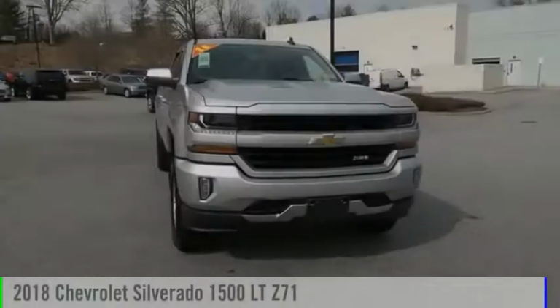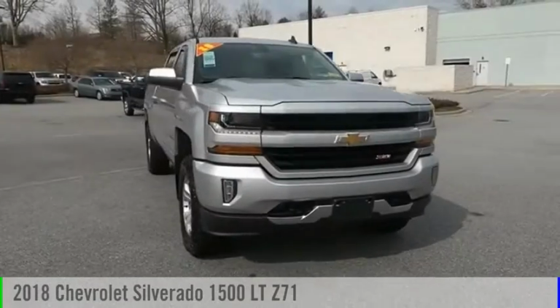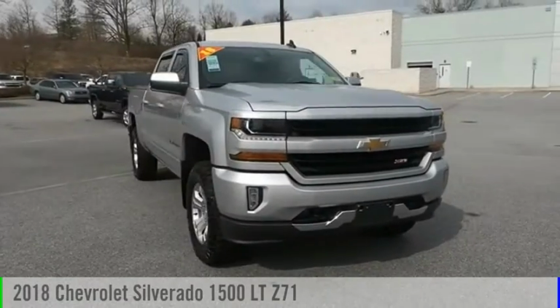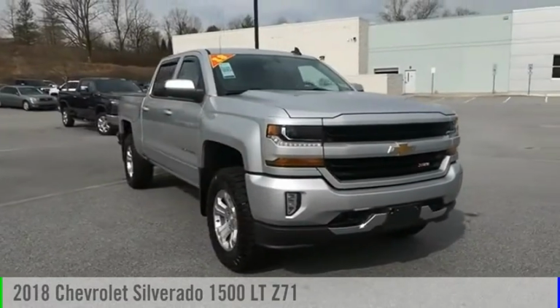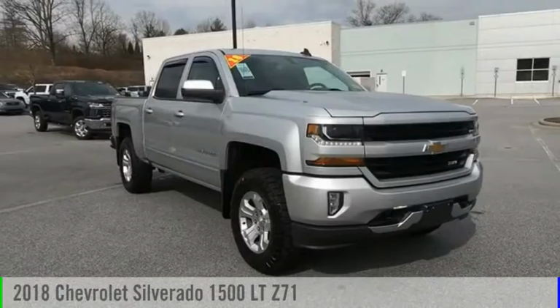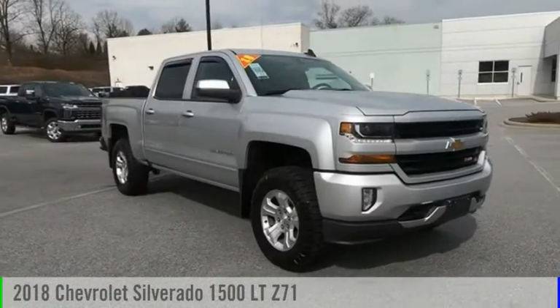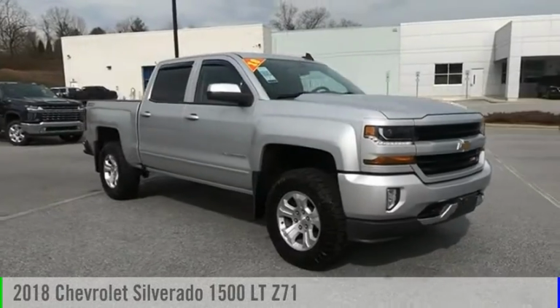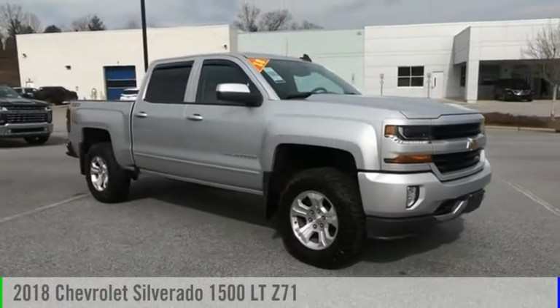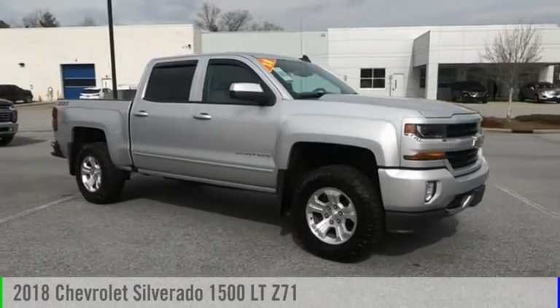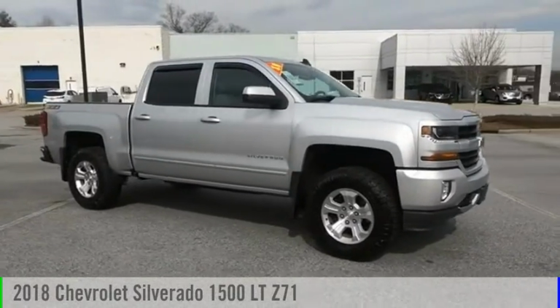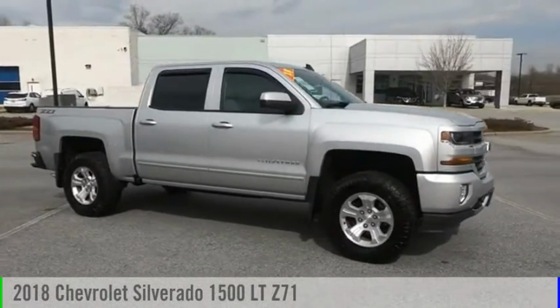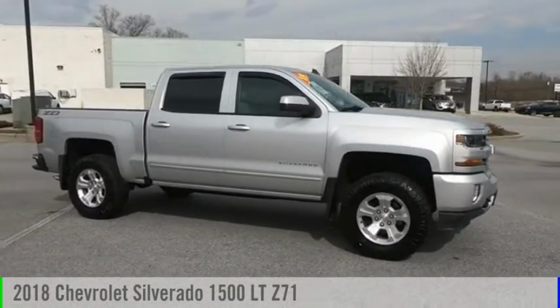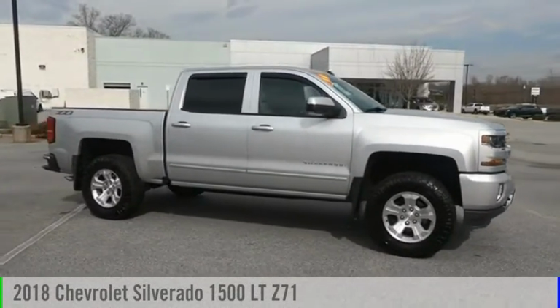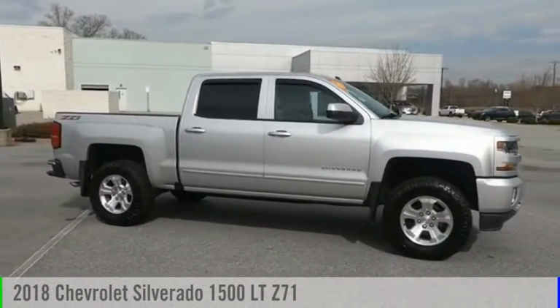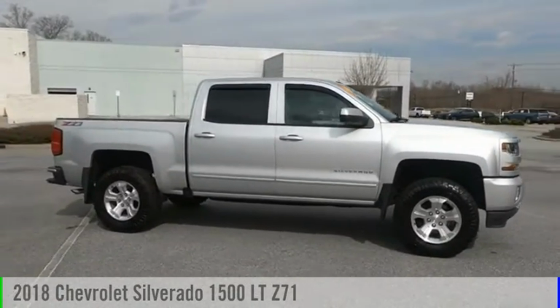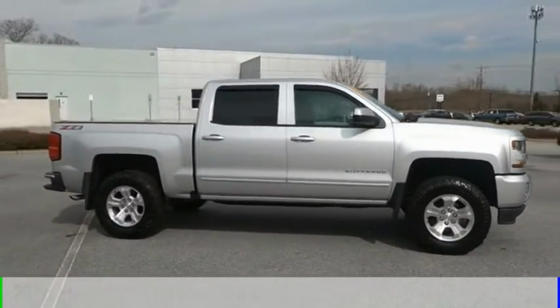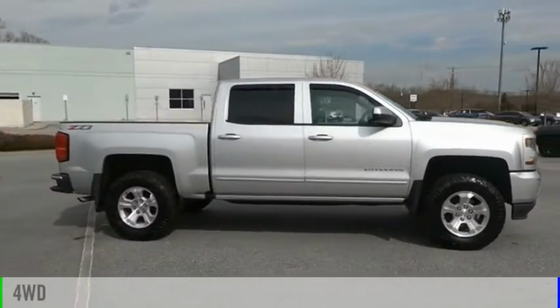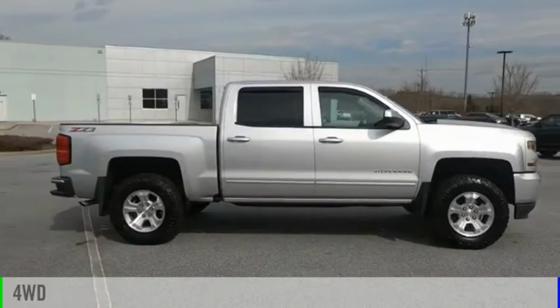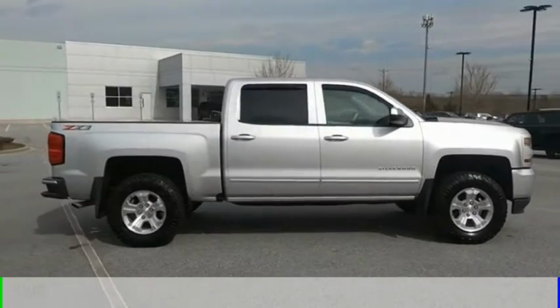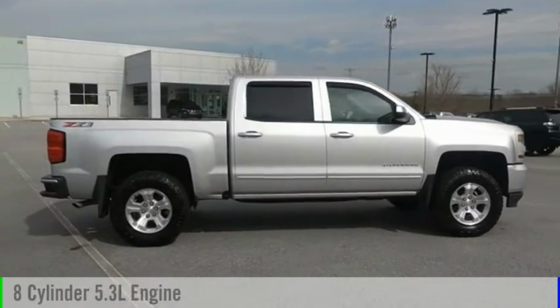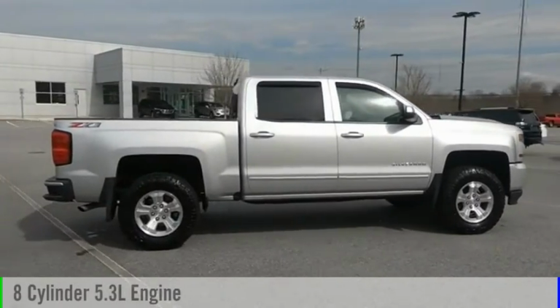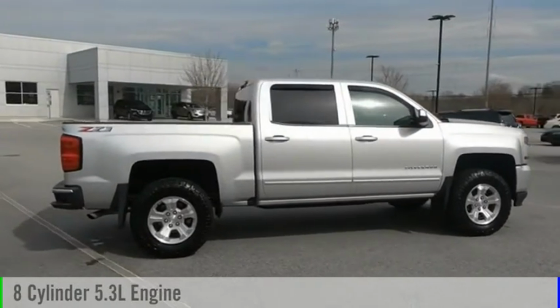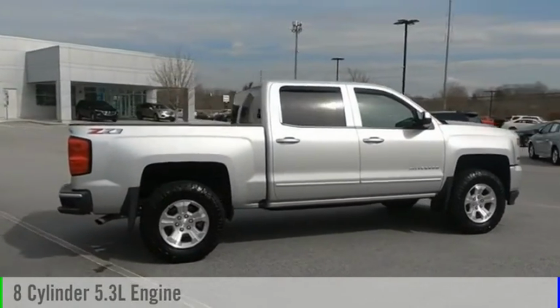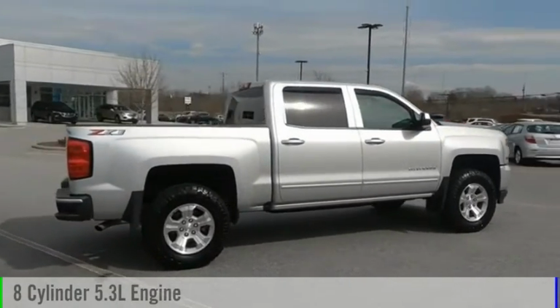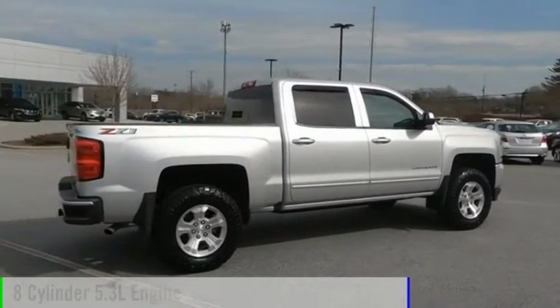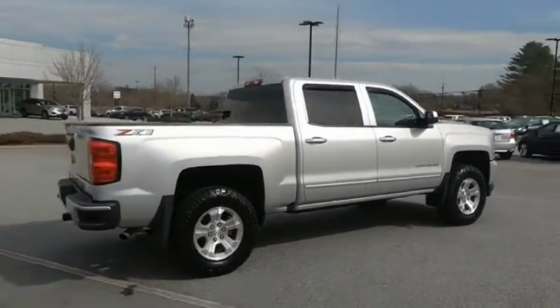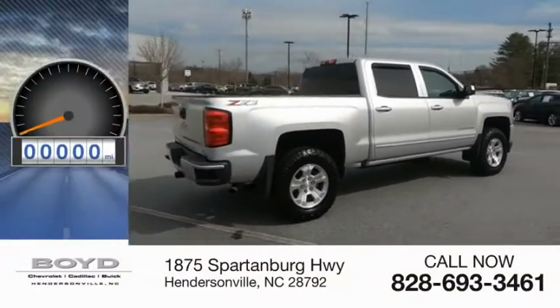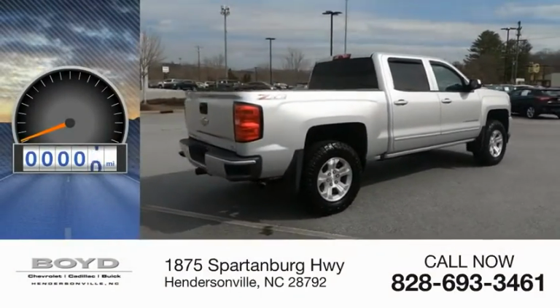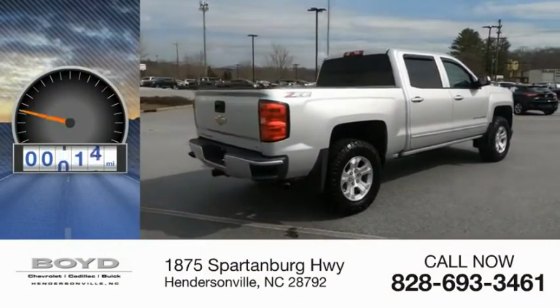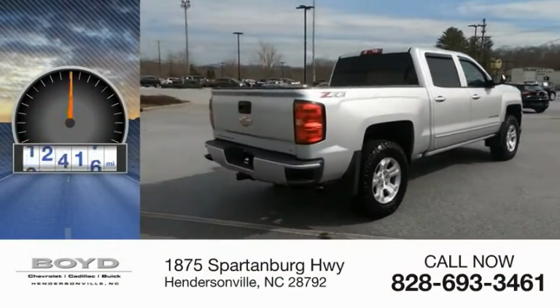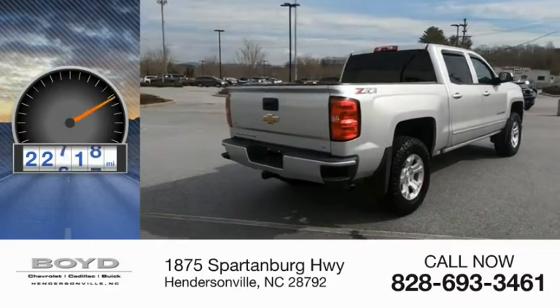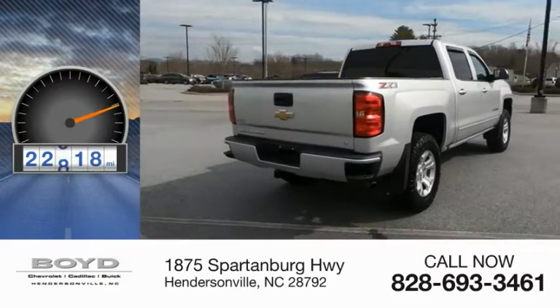Take a ride in the 2018 Silverado 1500. This vehicle is powered by a 4-wheel drive, eight-cylinder, 5.3-liter engine. This vehicle has less than 25,000 miles.